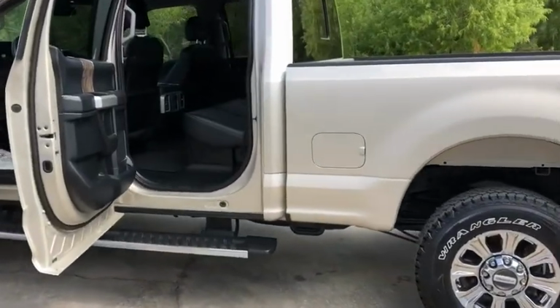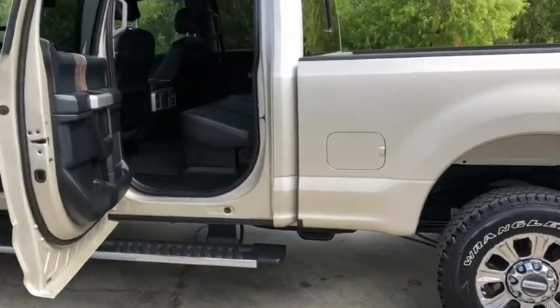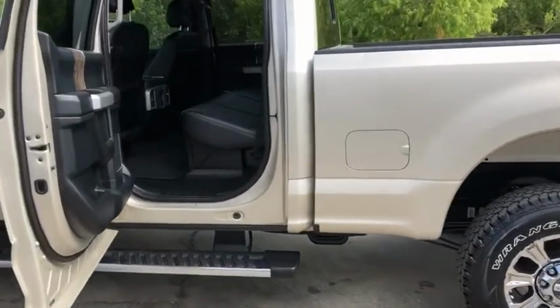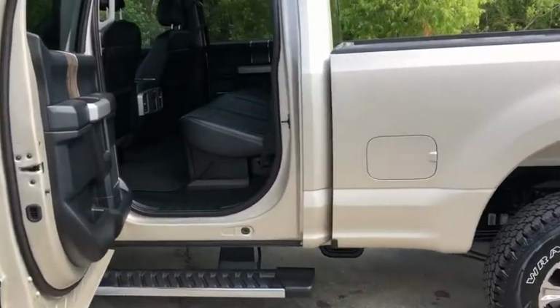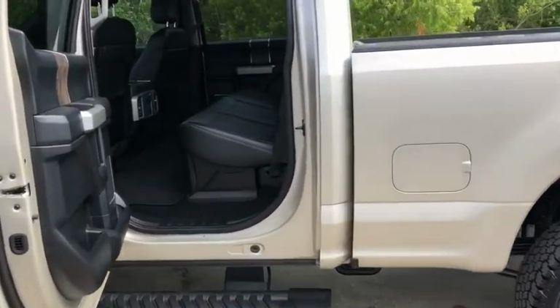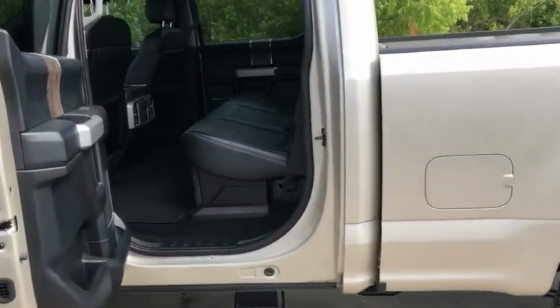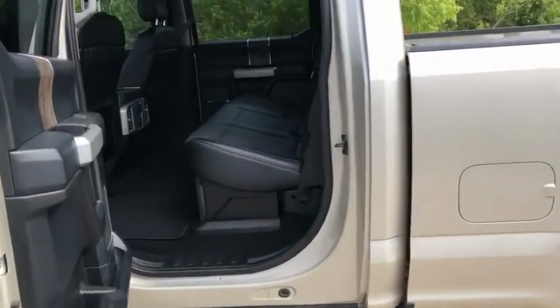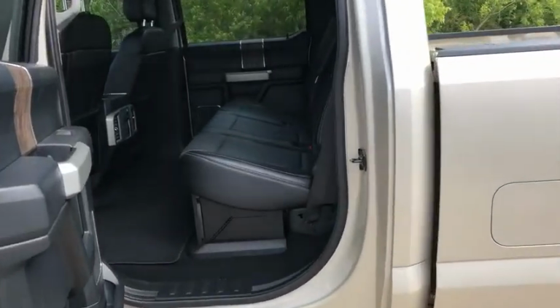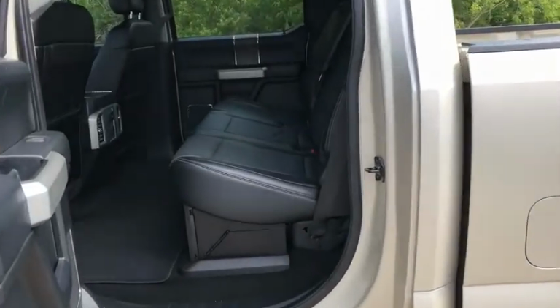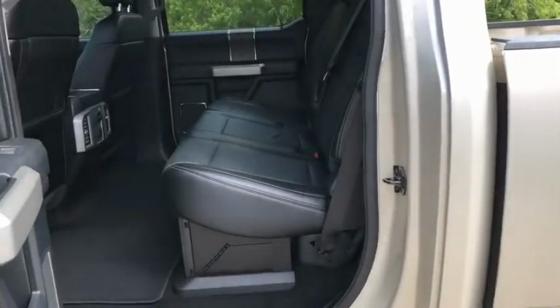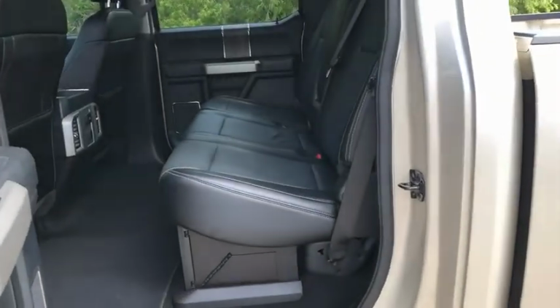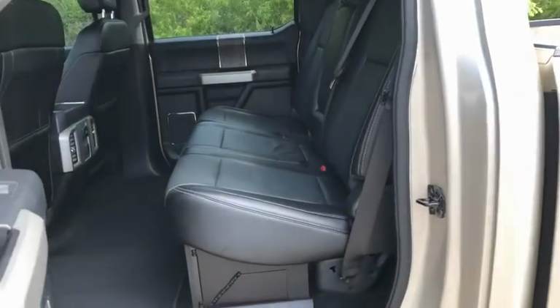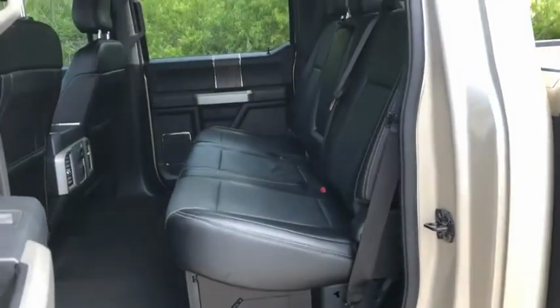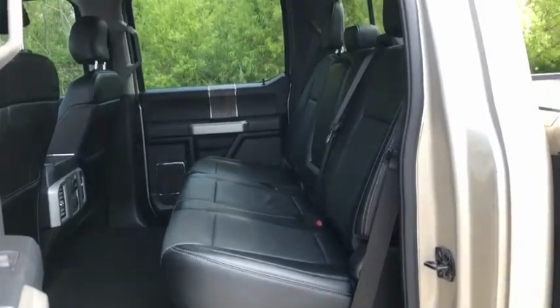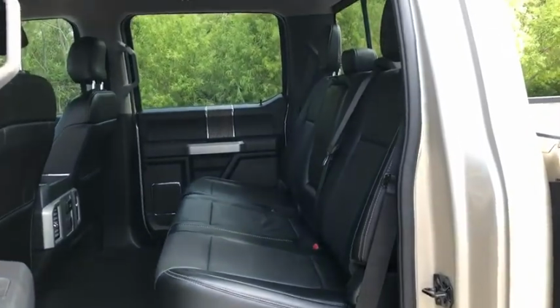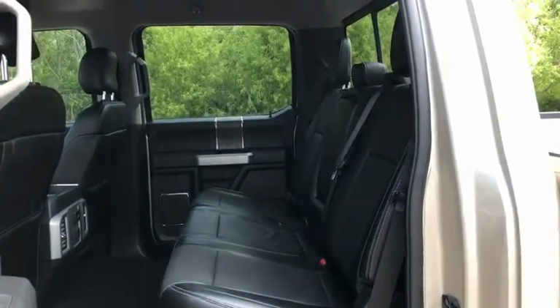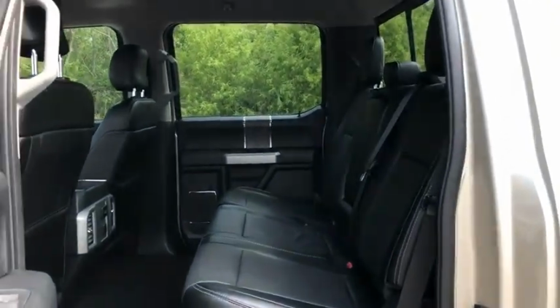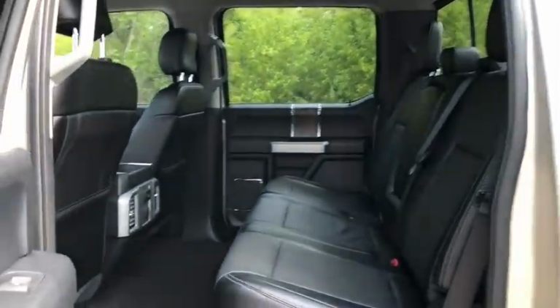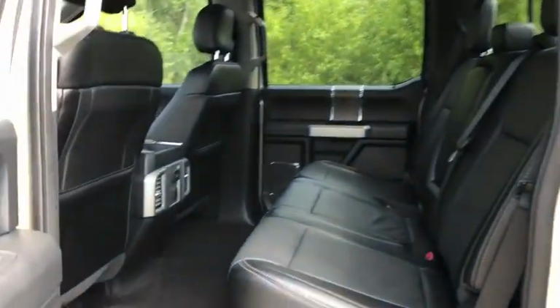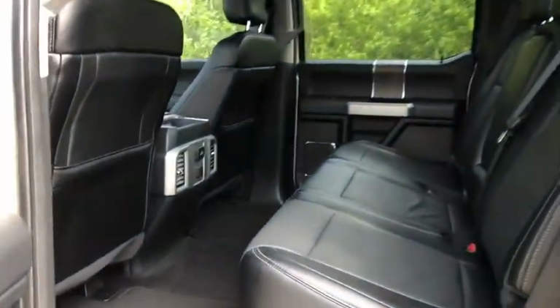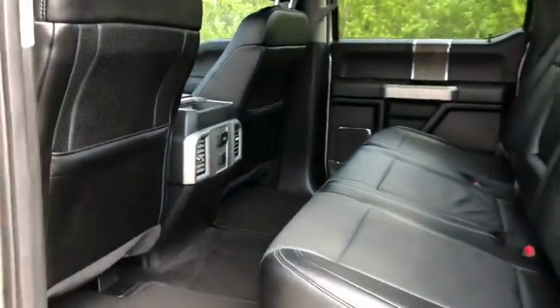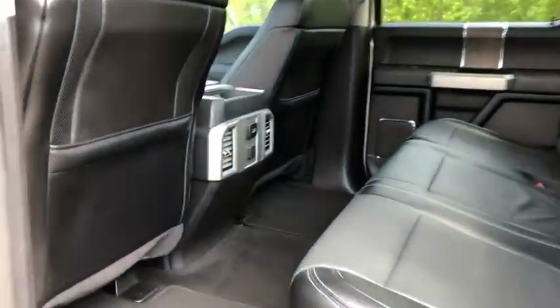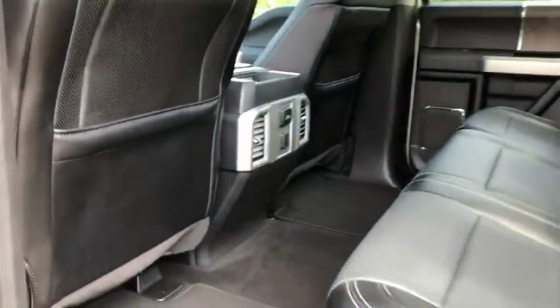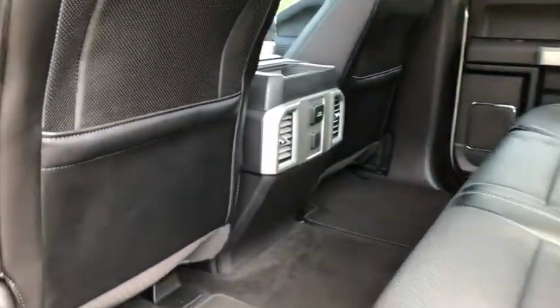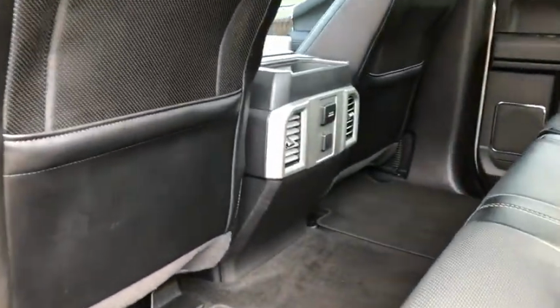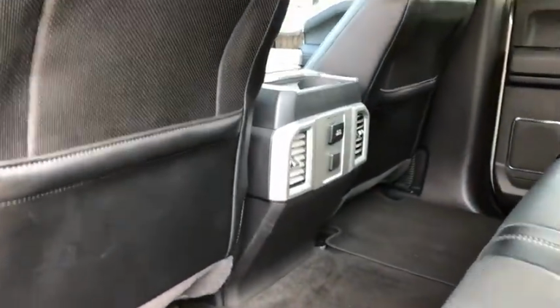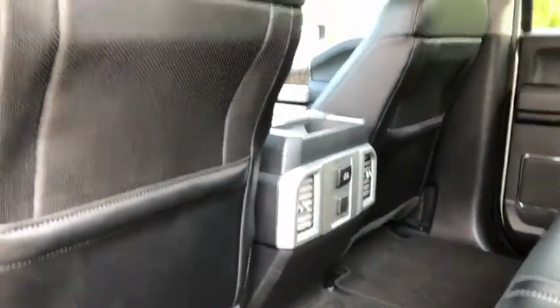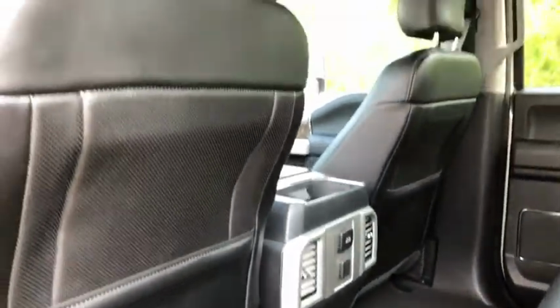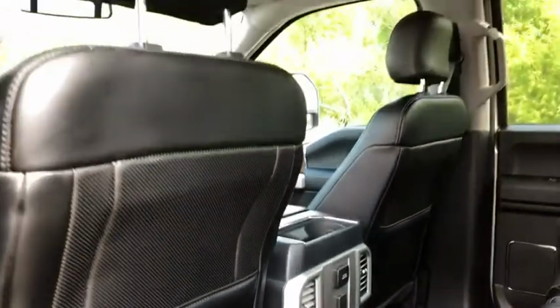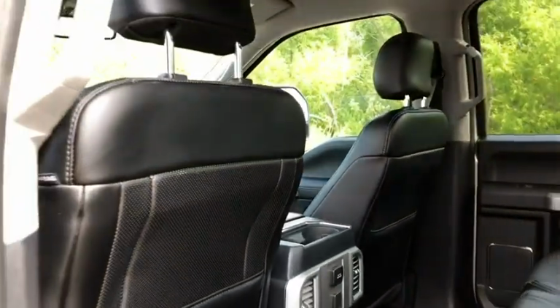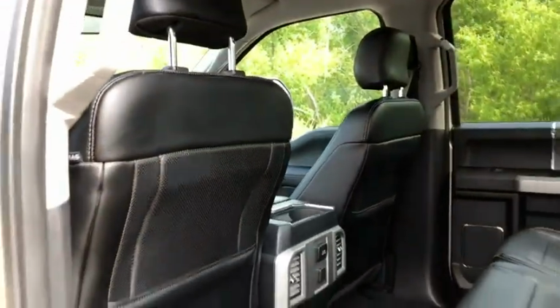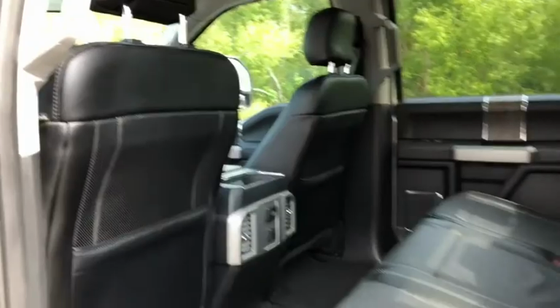Trailer brake controller, tilt steering wheel, front reading lamp, passenger vanity mirror, speed control, chrome package. Come take a test drive today.